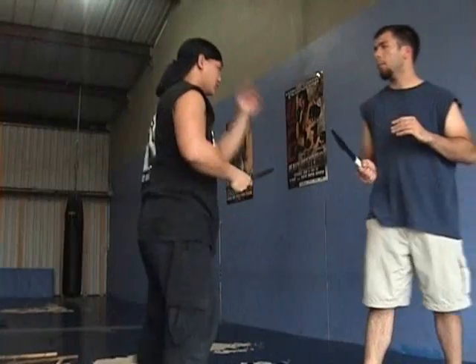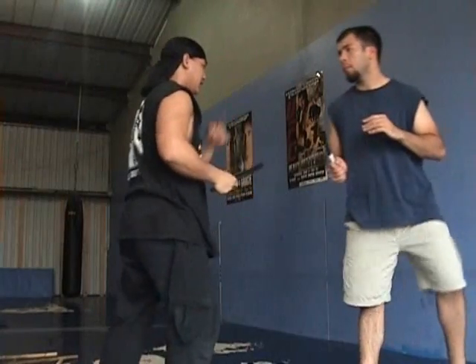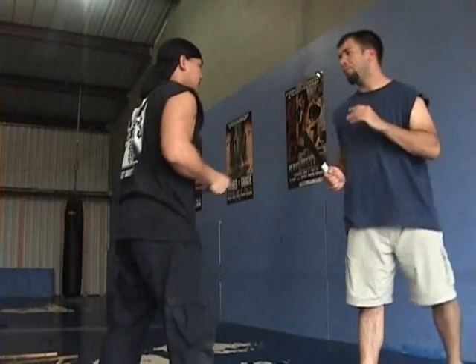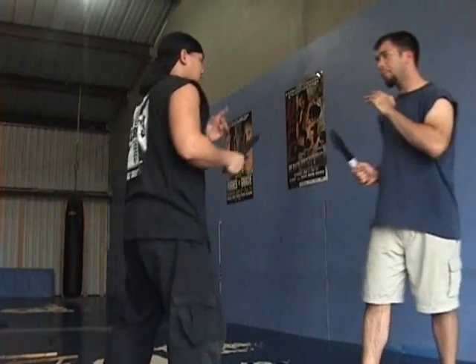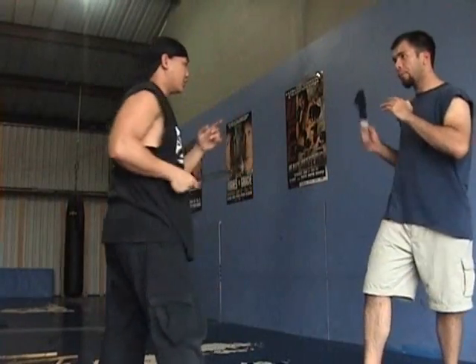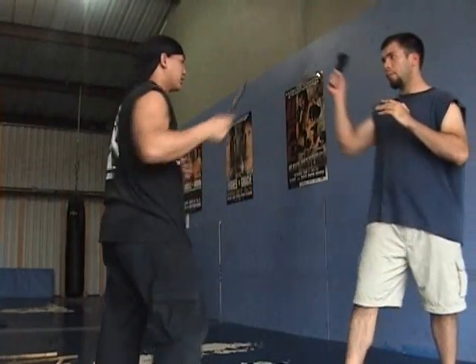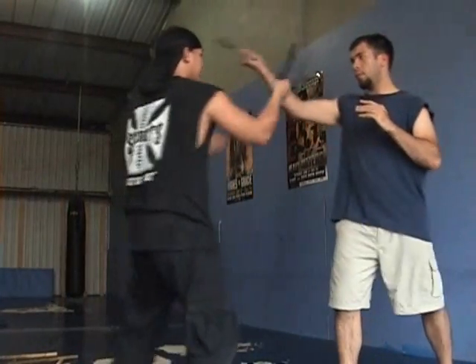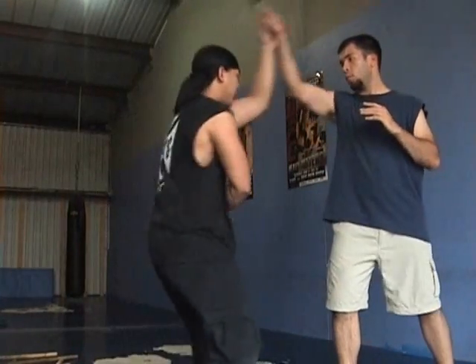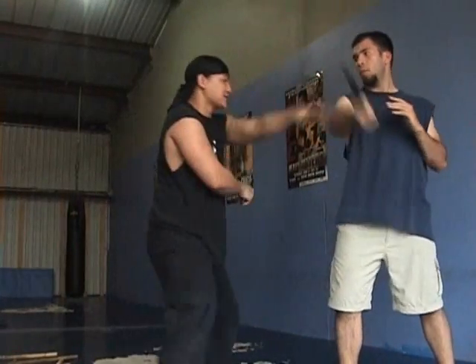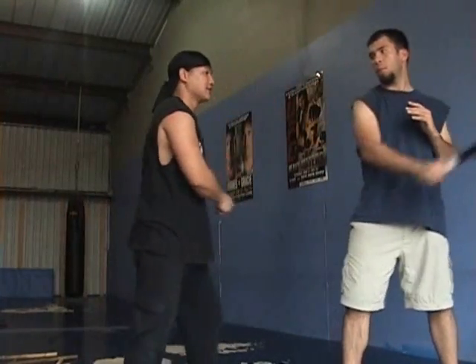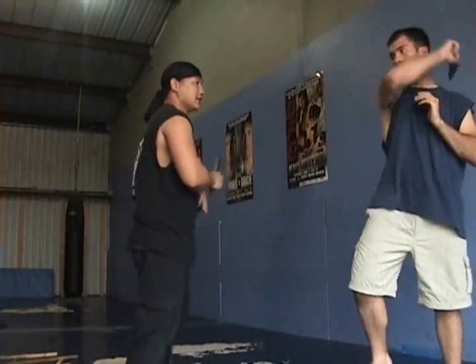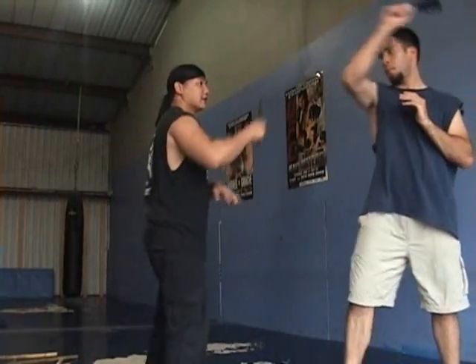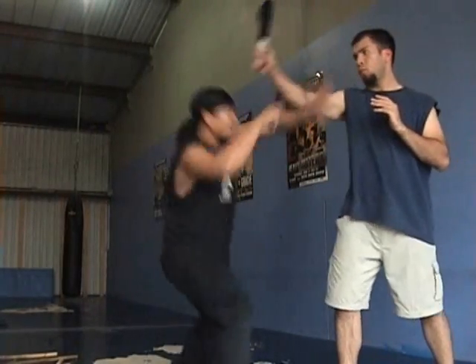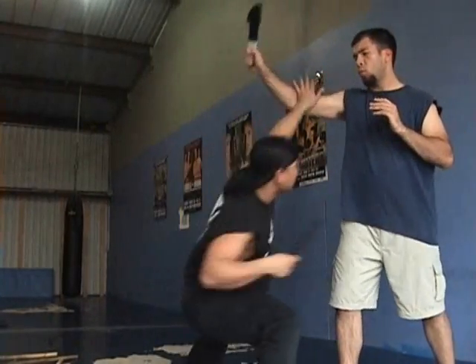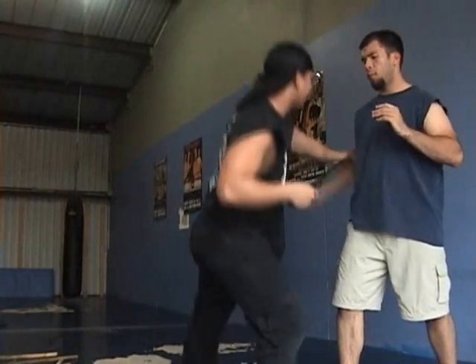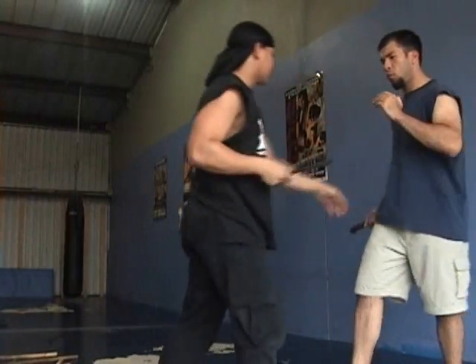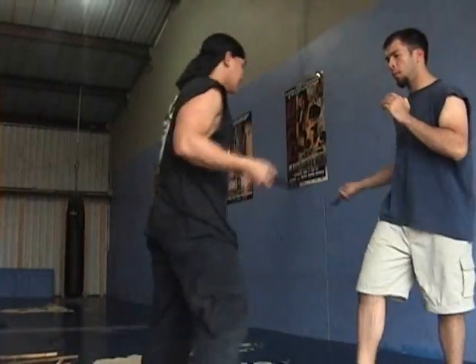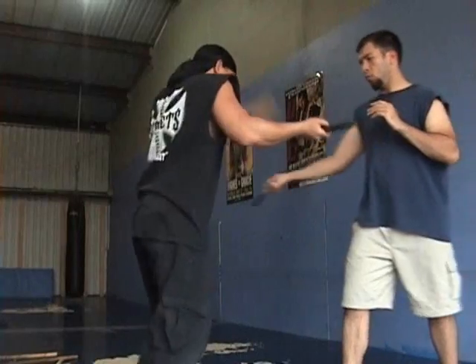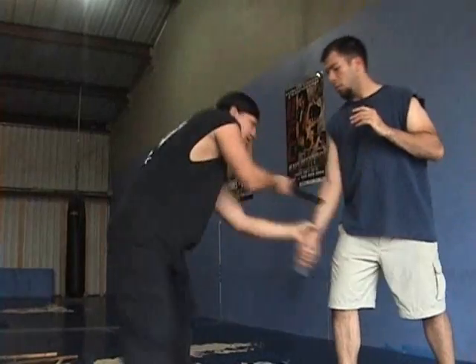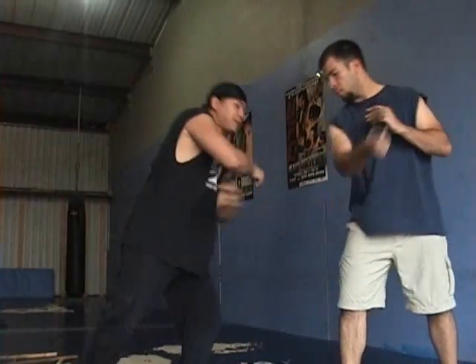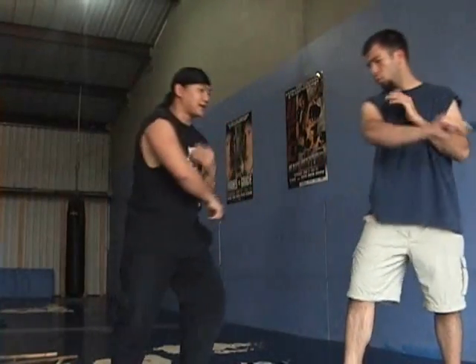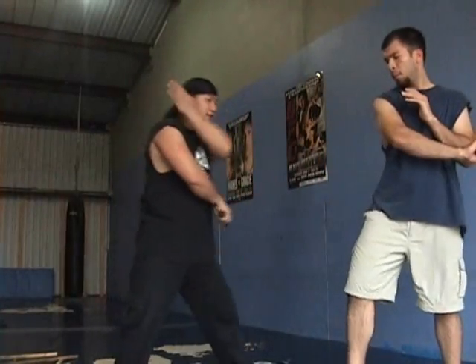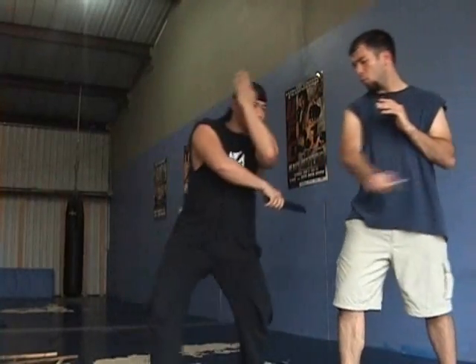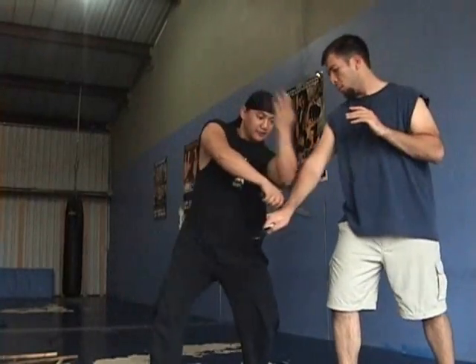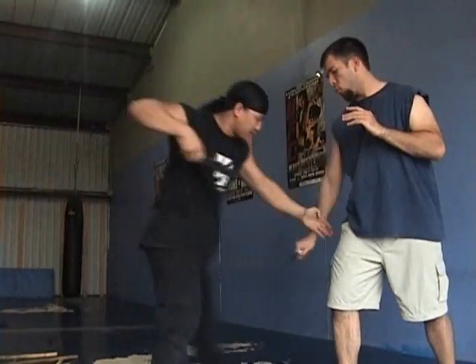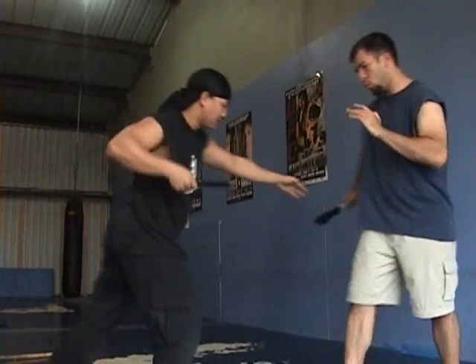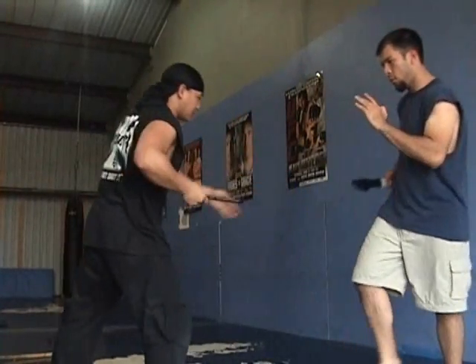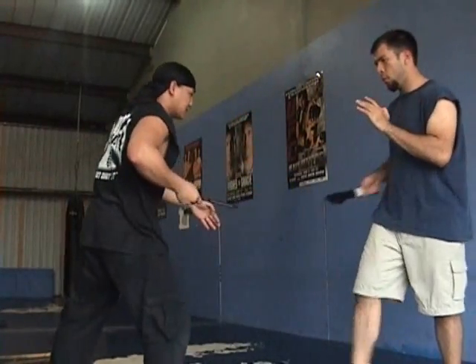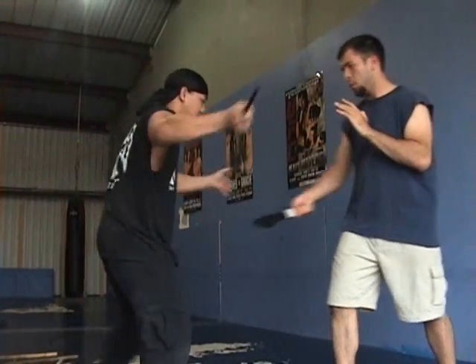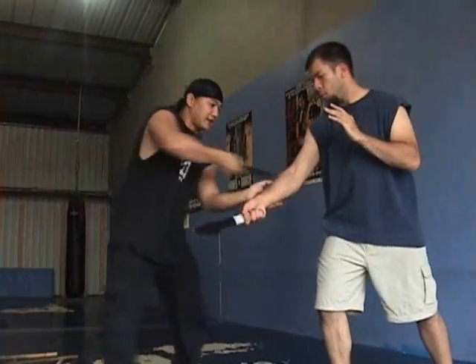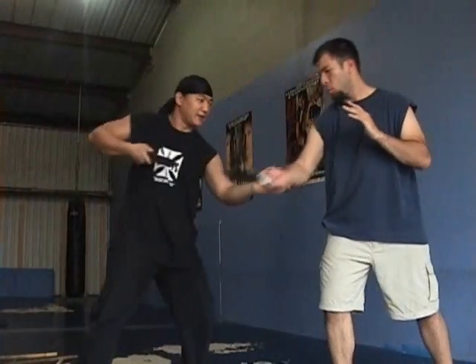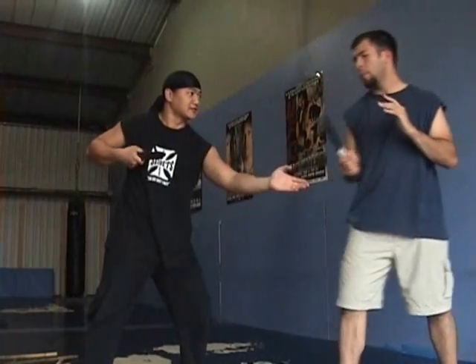So again — you want to cut the pass, cut the pass, and pass, cut the pass, and cut the pass.